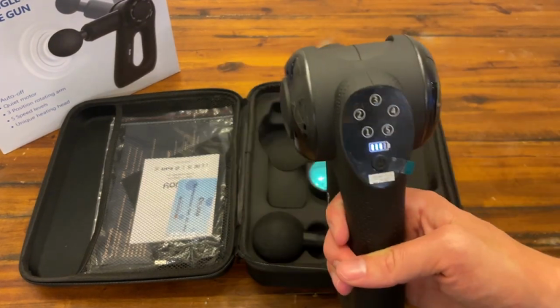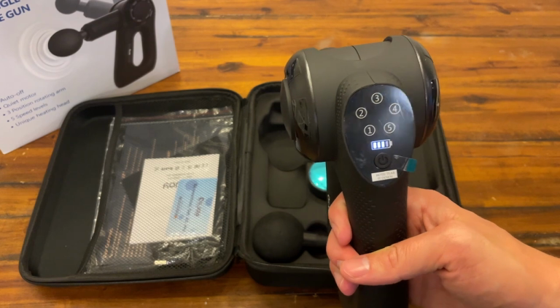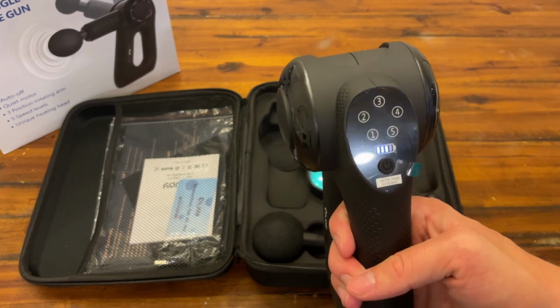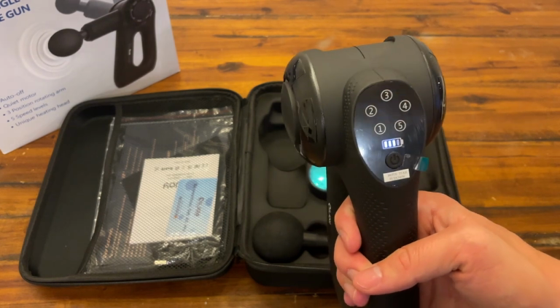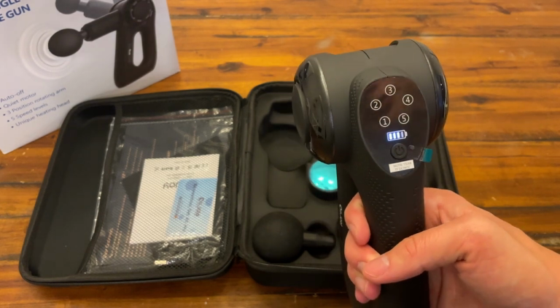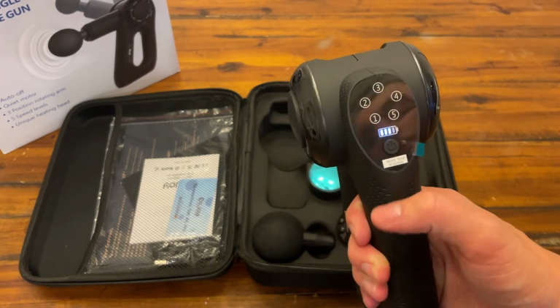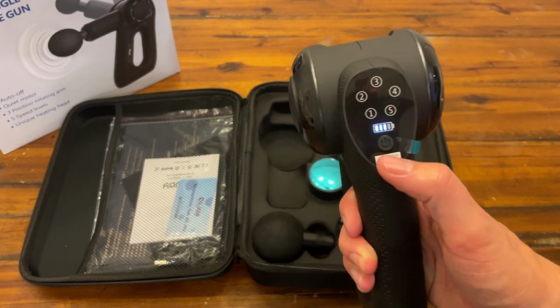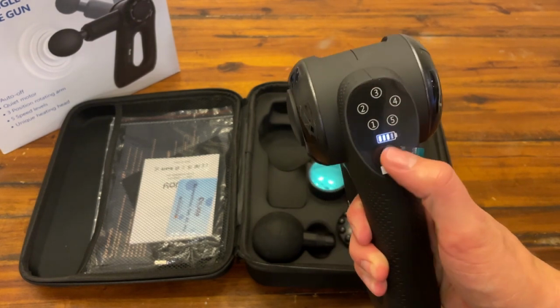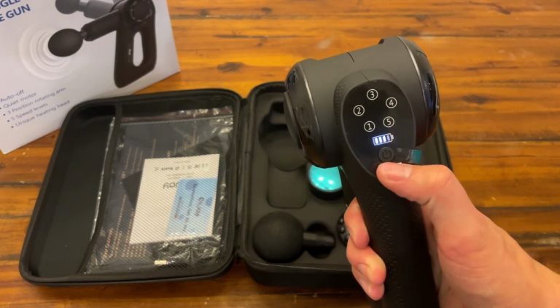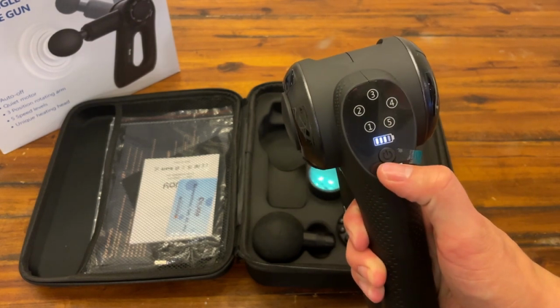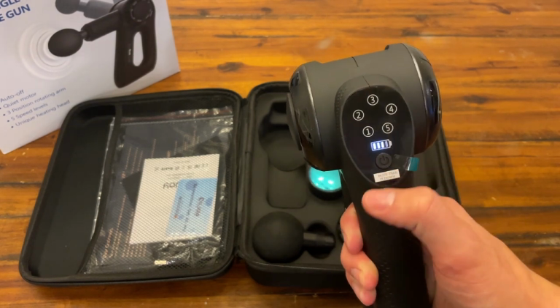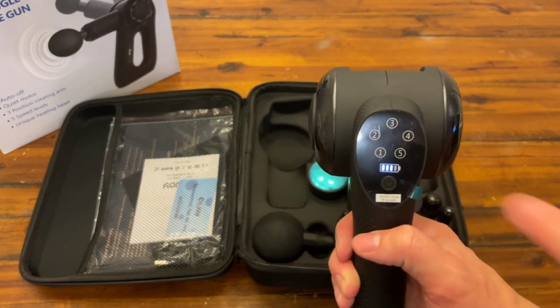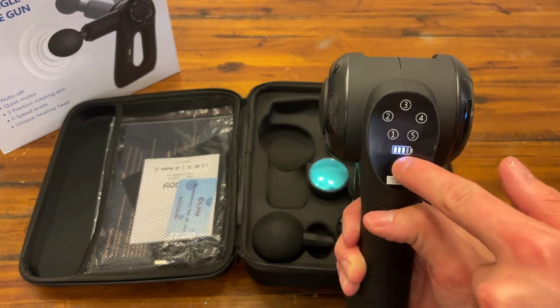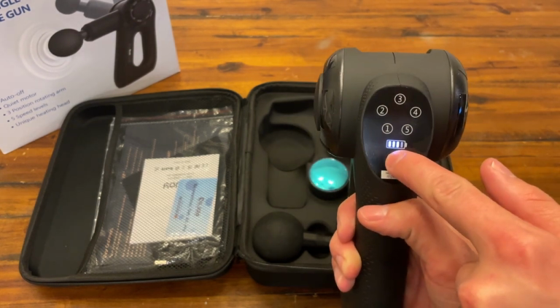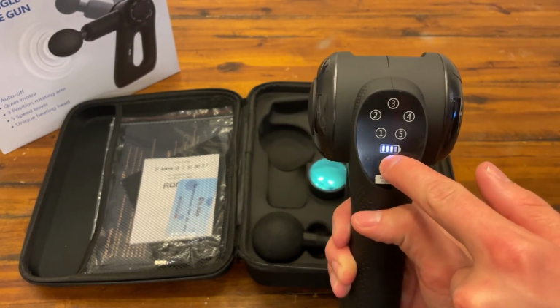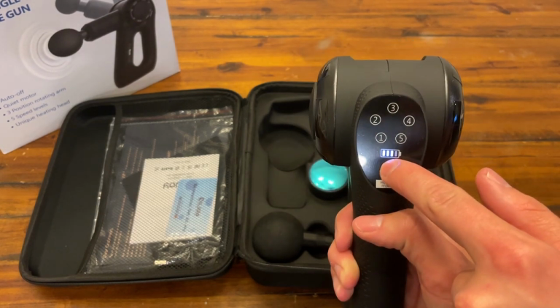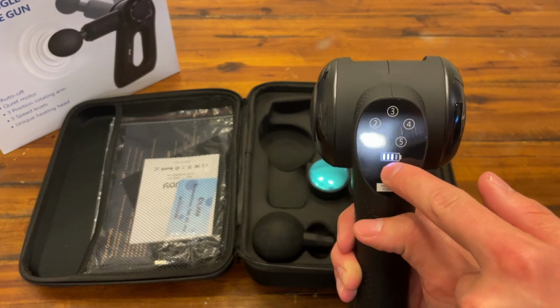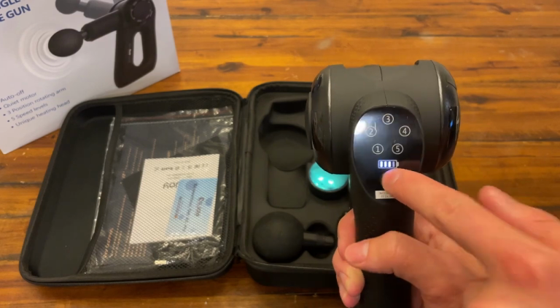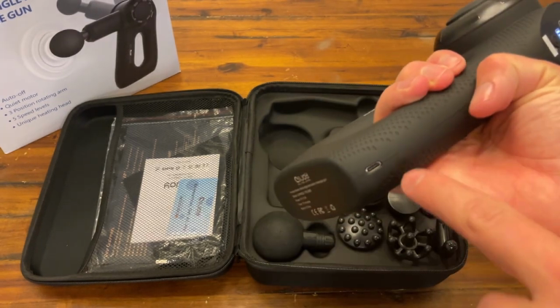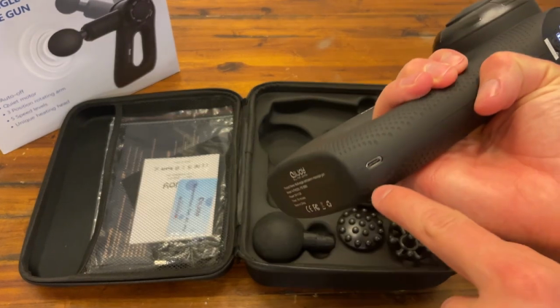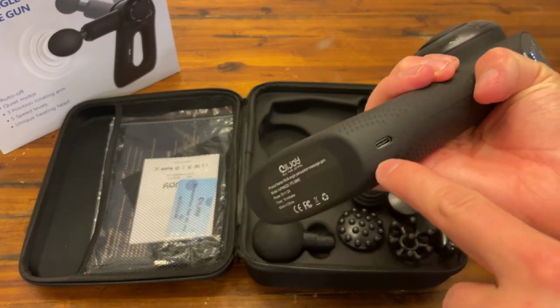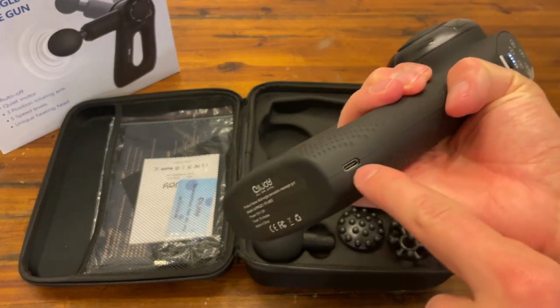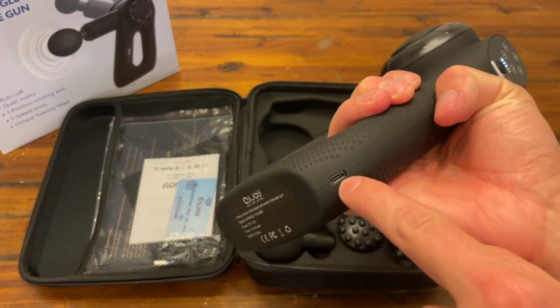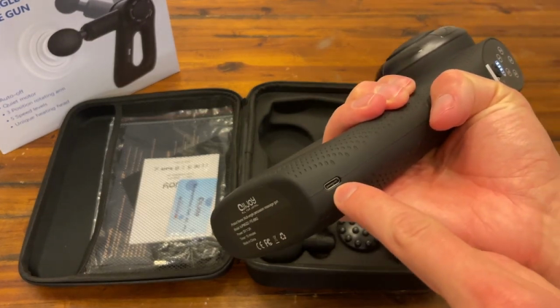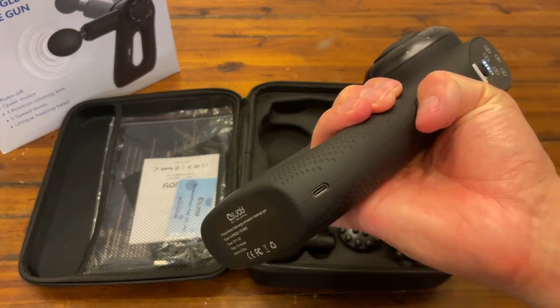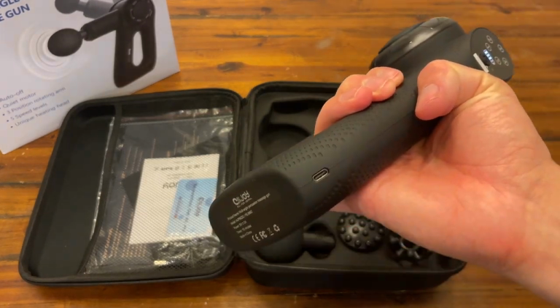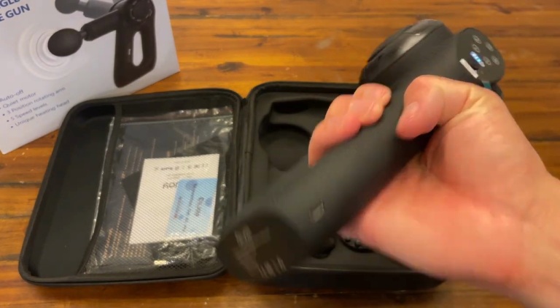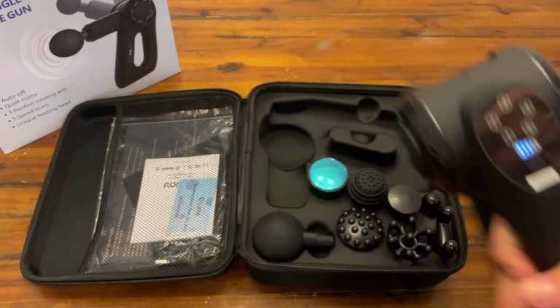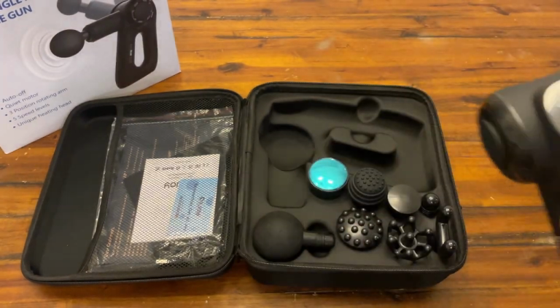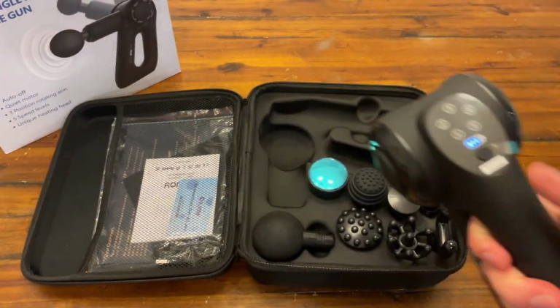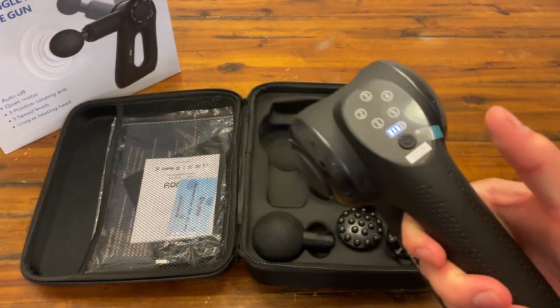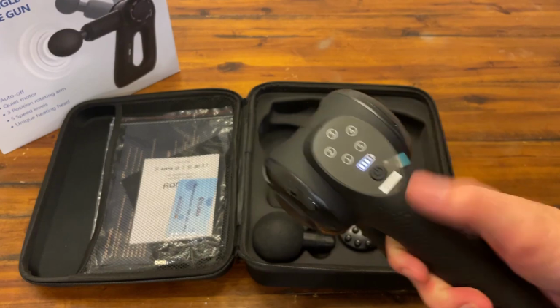So you have five different speed choices. This is your power on button and you can see how much battery life is left. If you need to charge it, it takes a USB-C right there and it does come with a cable.